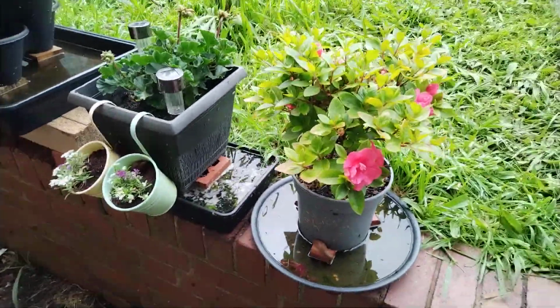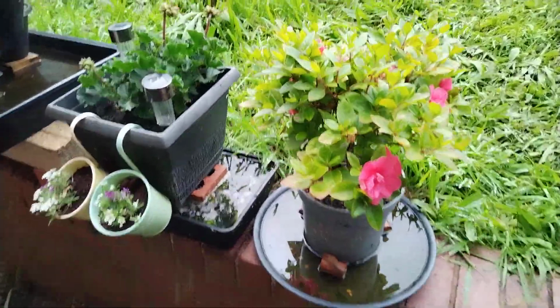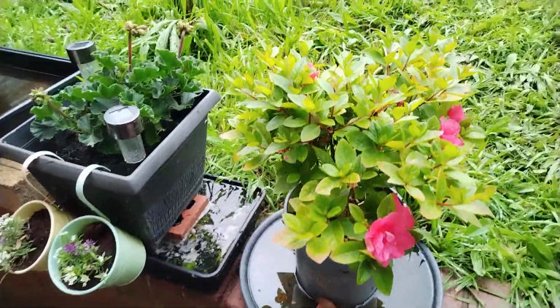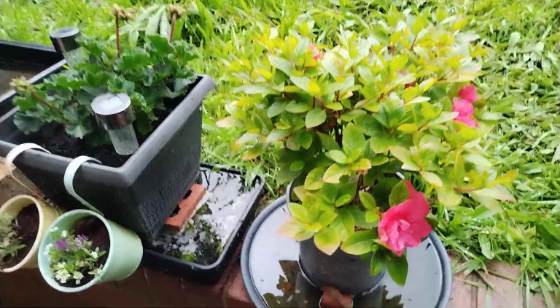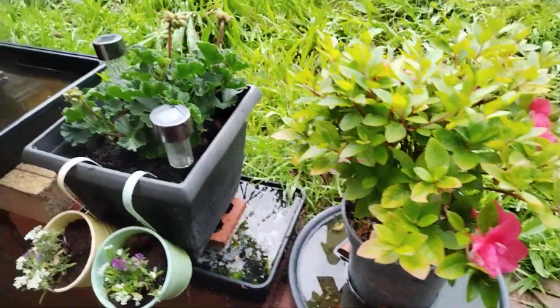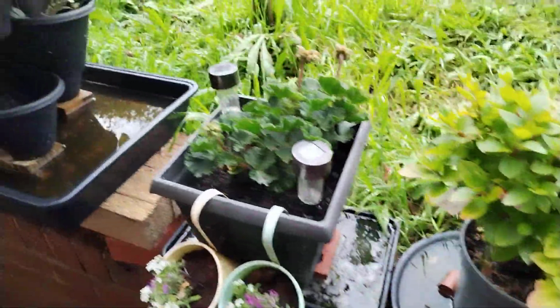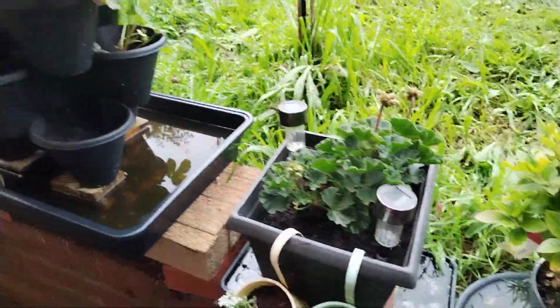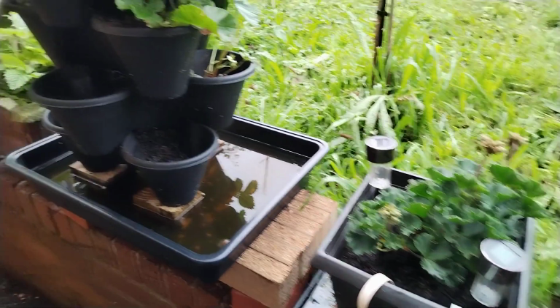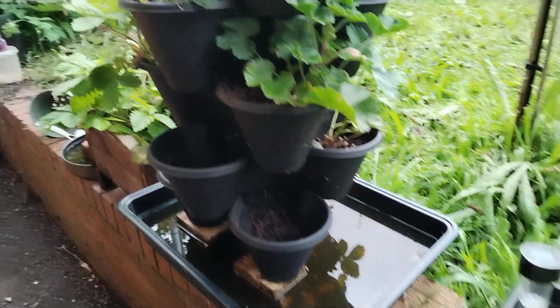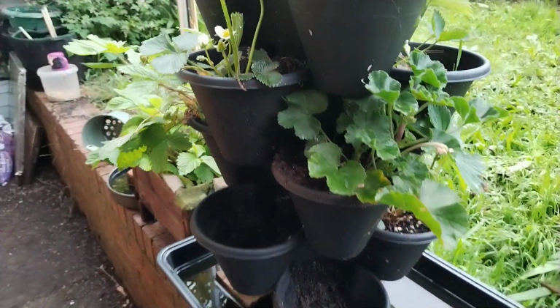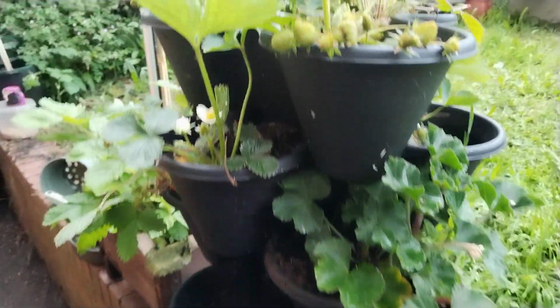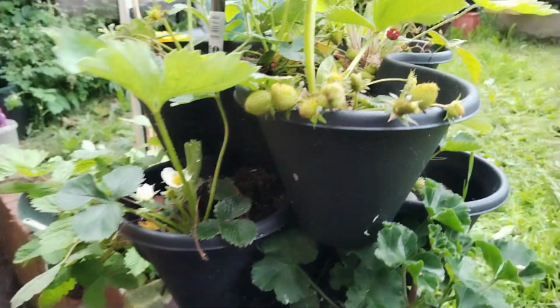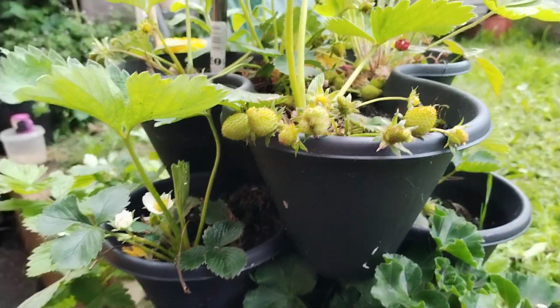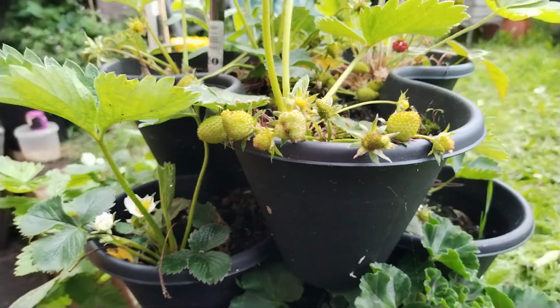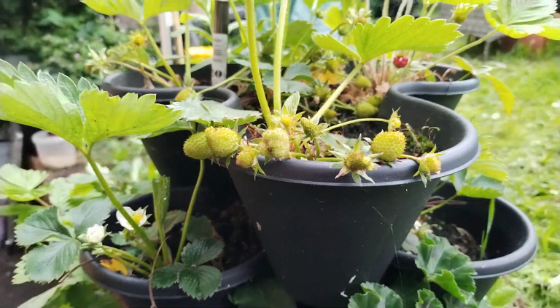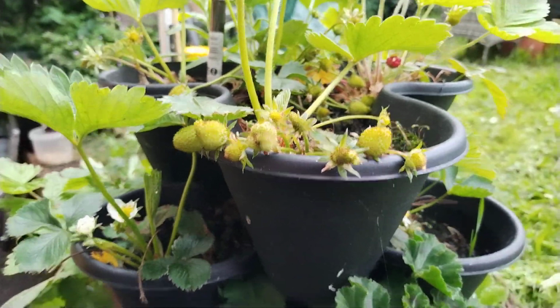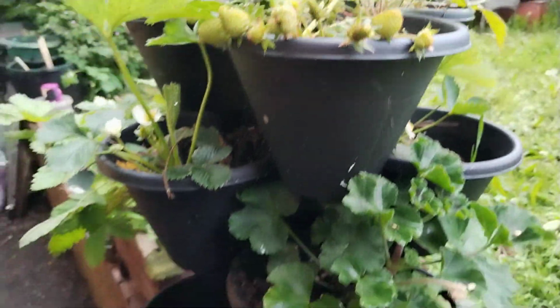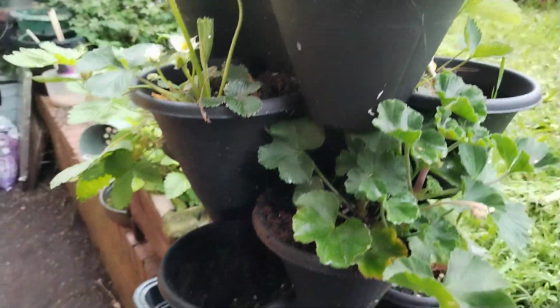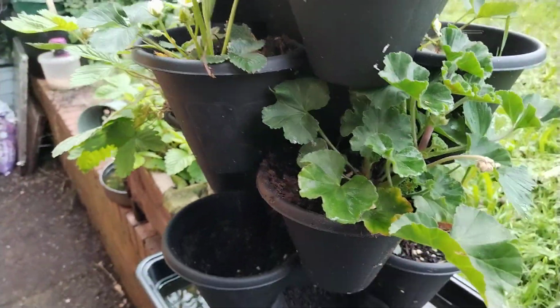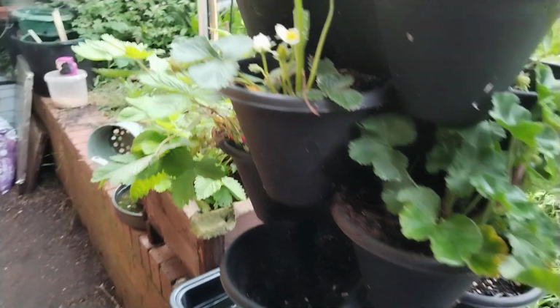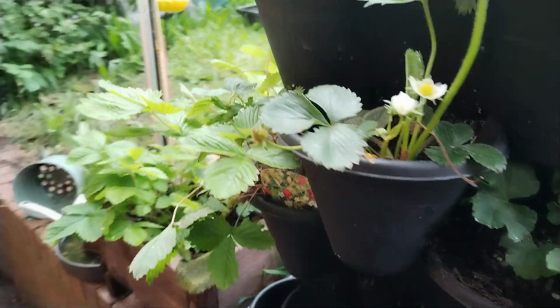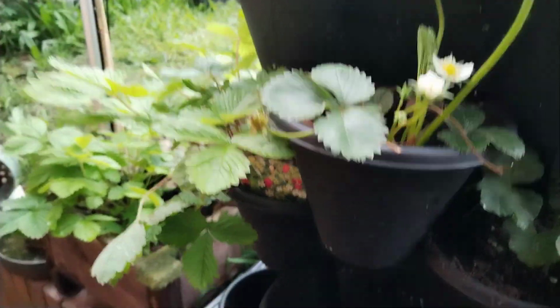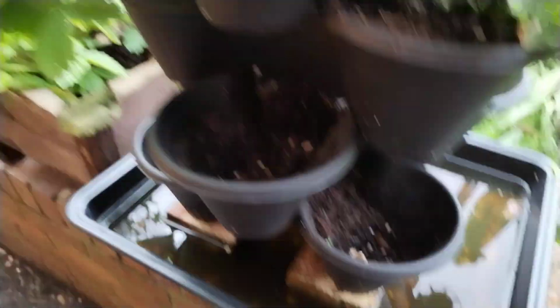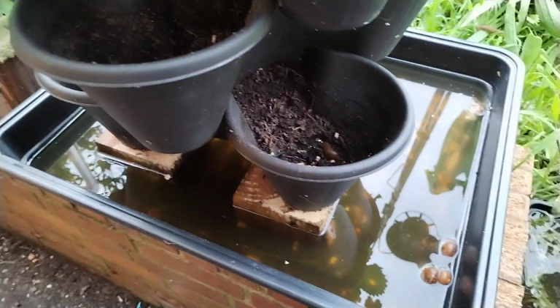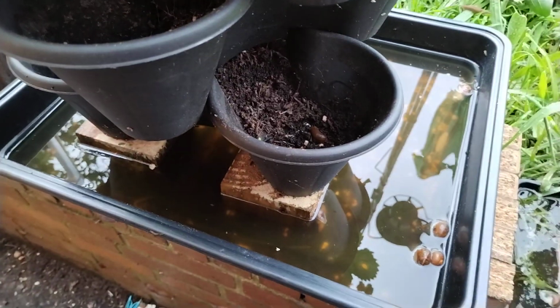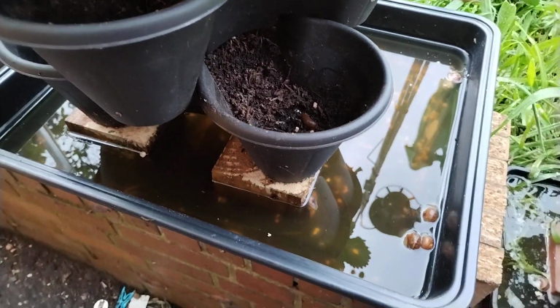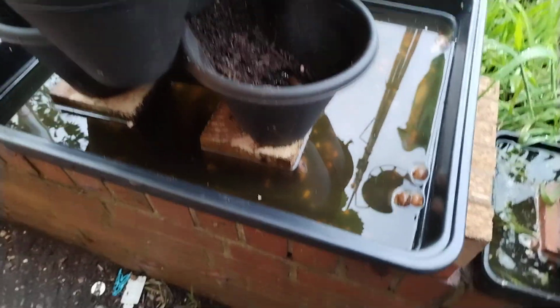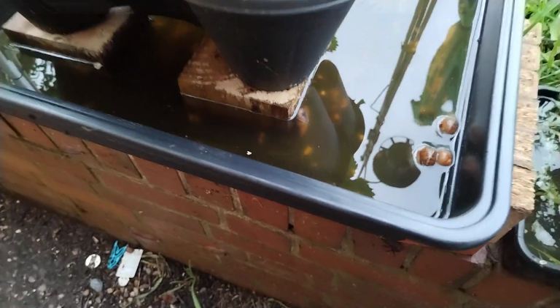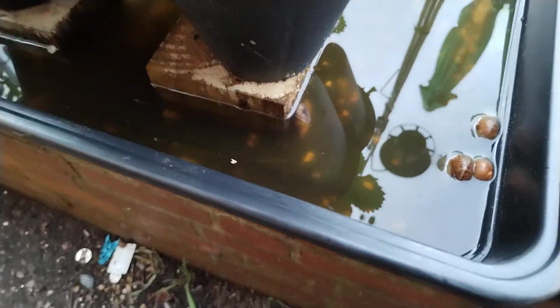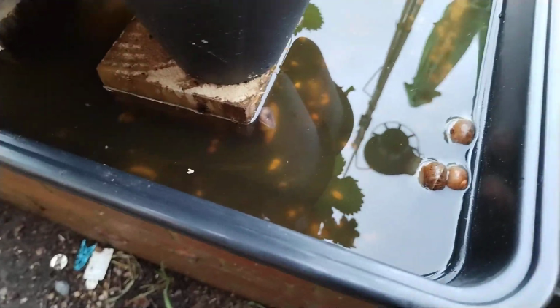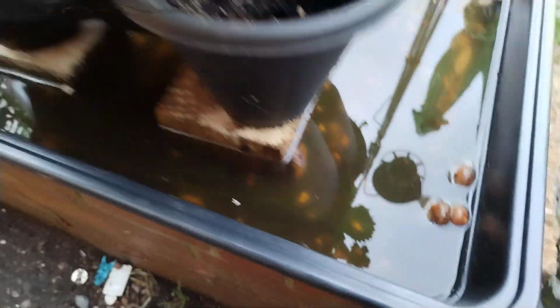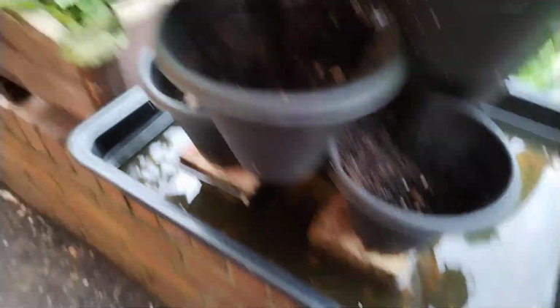A flower — don't know what it is. And then we've got some strawberries coming nicely. That's kept most of the salt garden. You can see all the snails that have drowned in there.